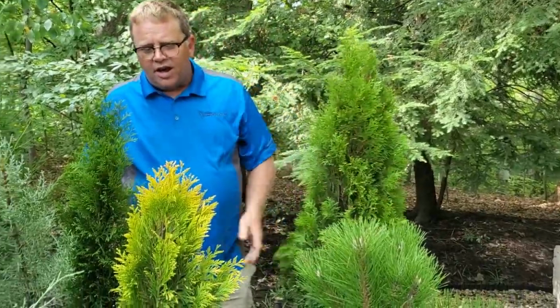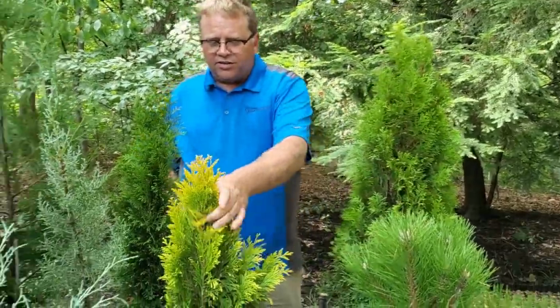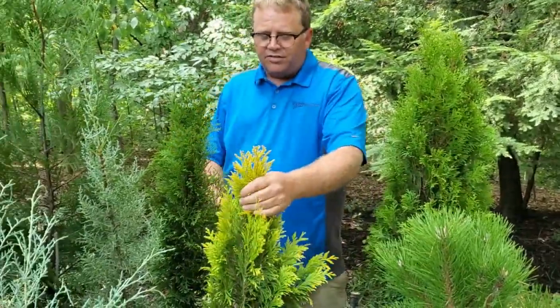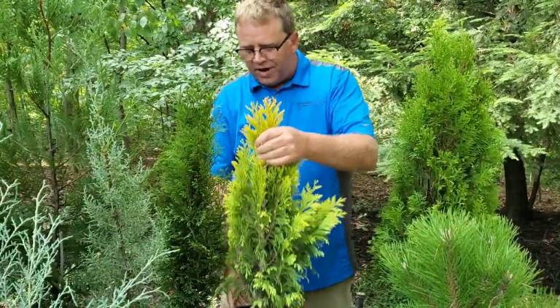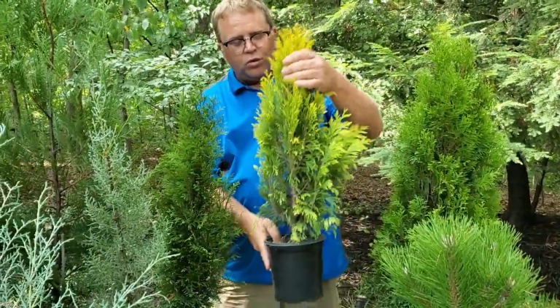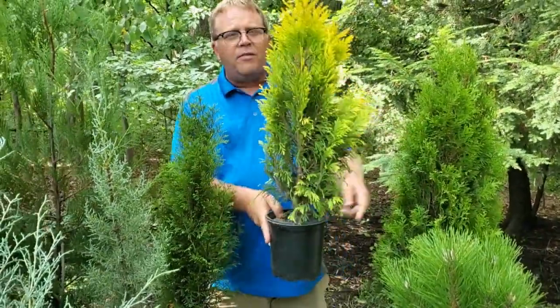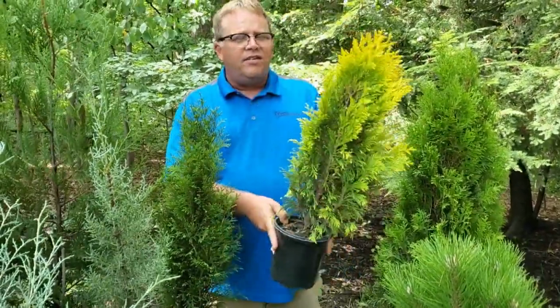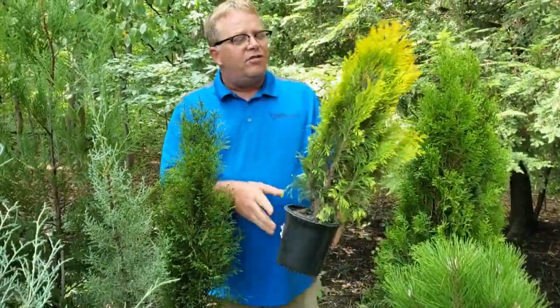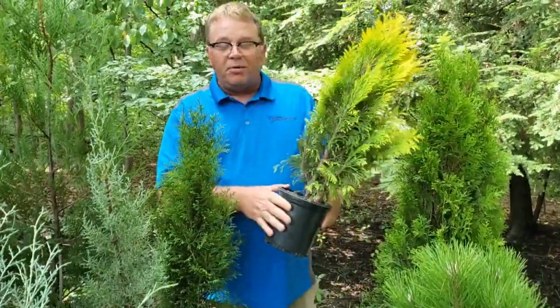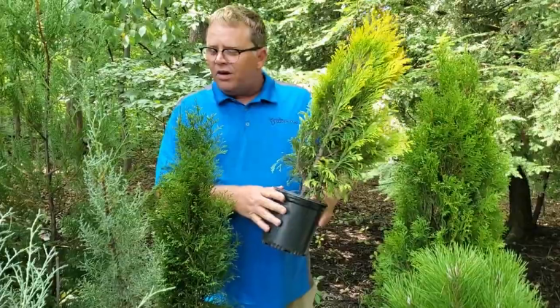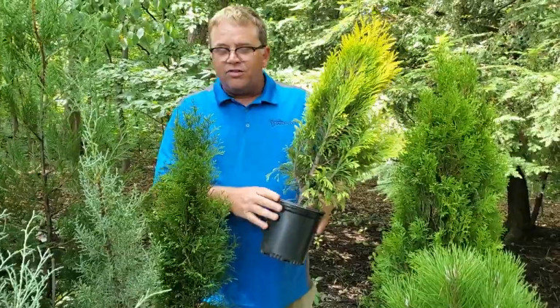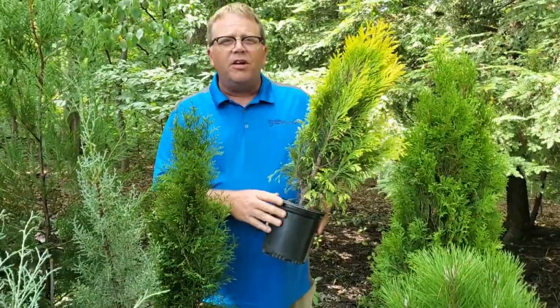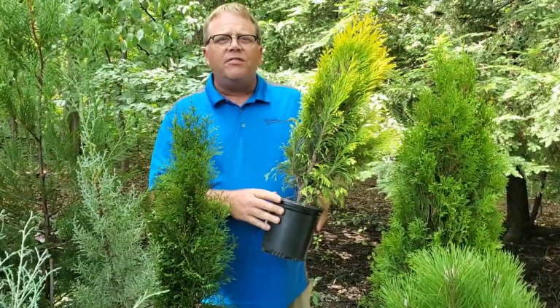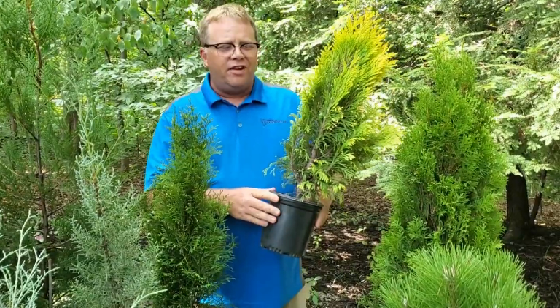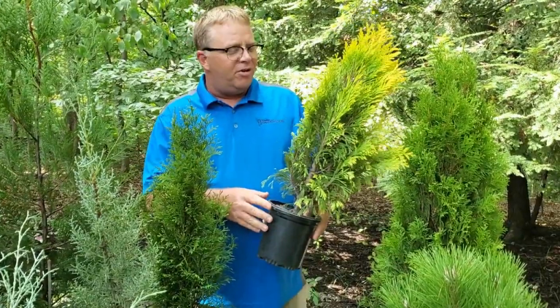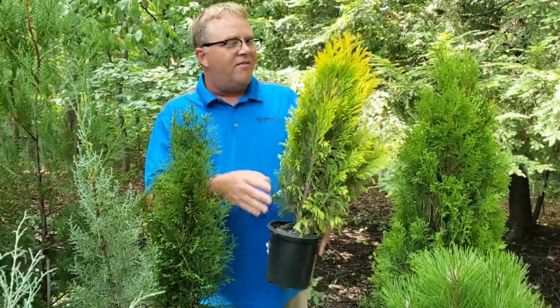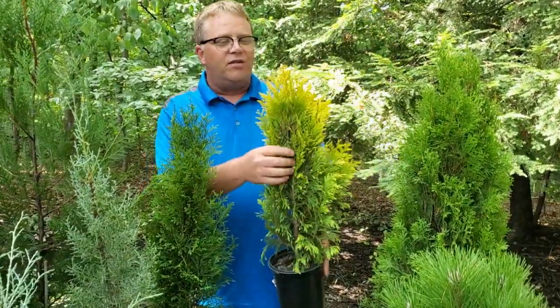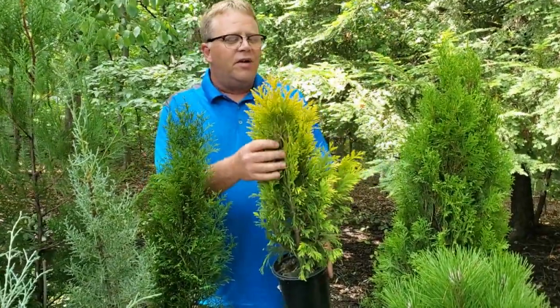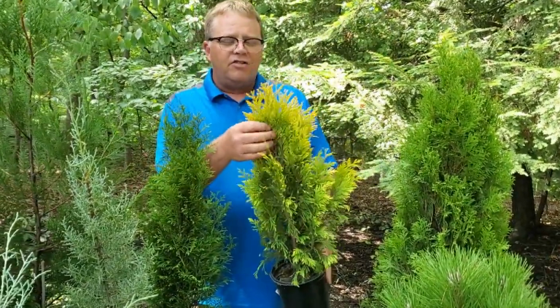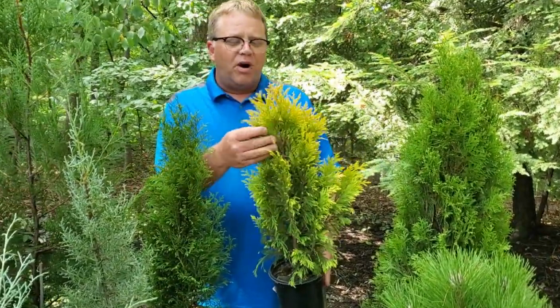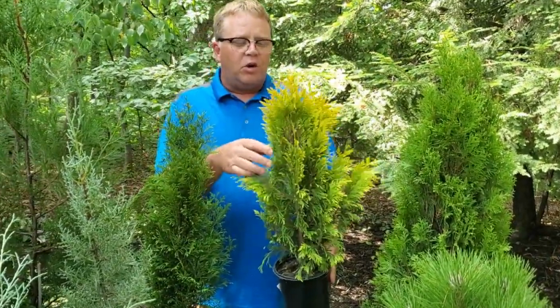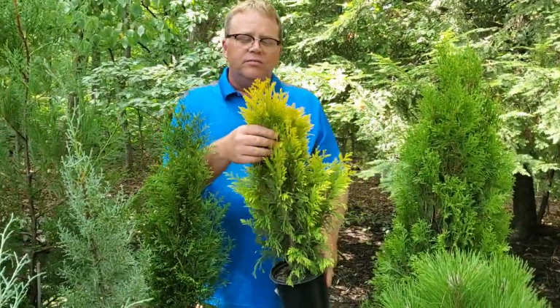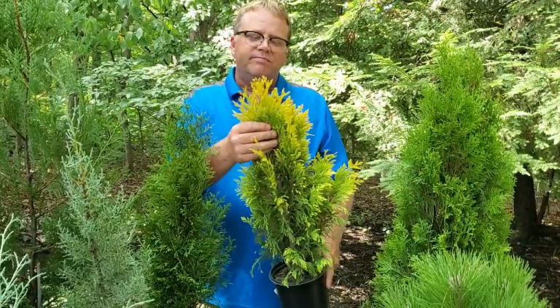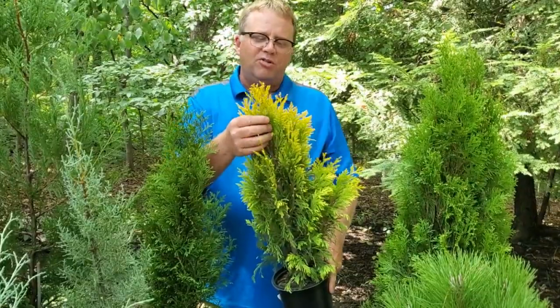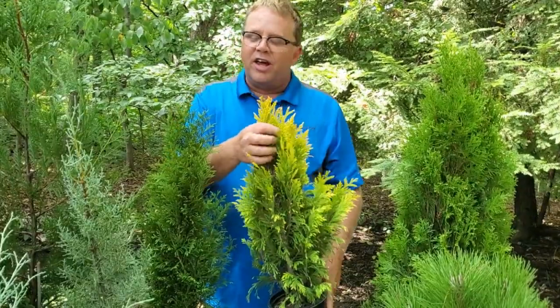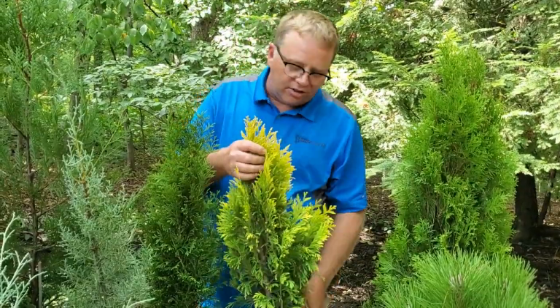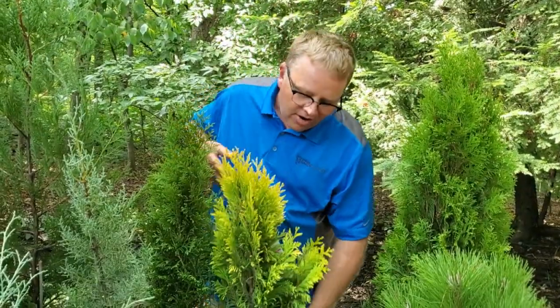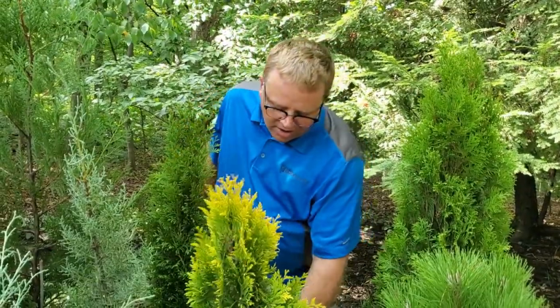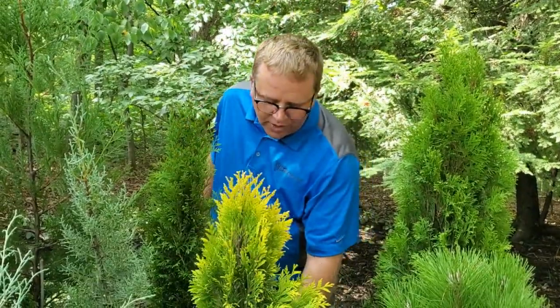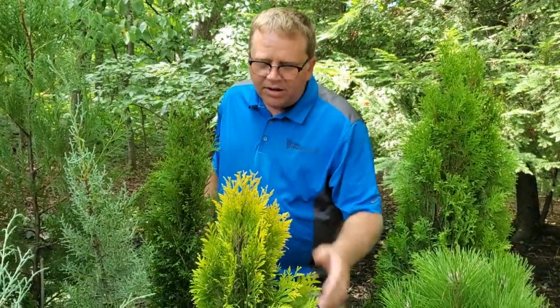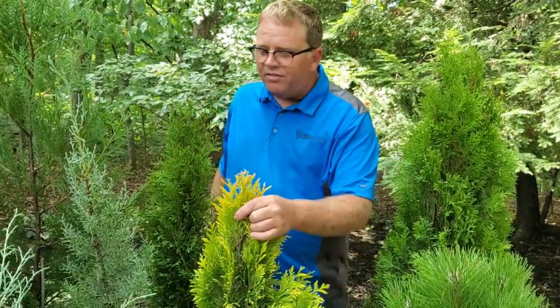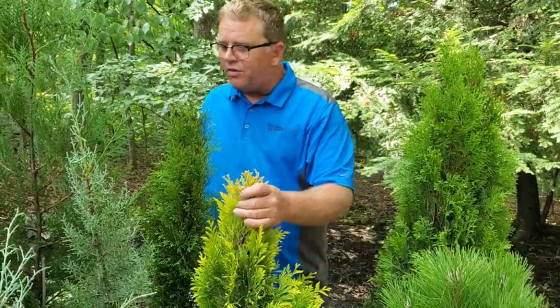This is its cousin Forever Goldie Arborvitae. This is for people that want something a little bit different than their neighbors have. This will give you just a bright golden, almost sunlight color. Great for making a privacy screen.